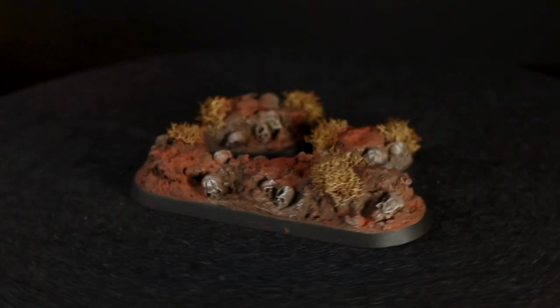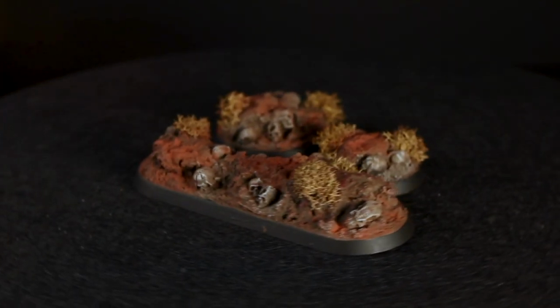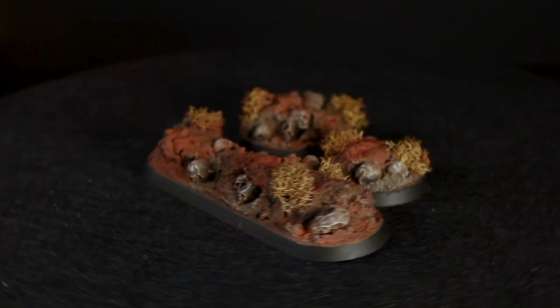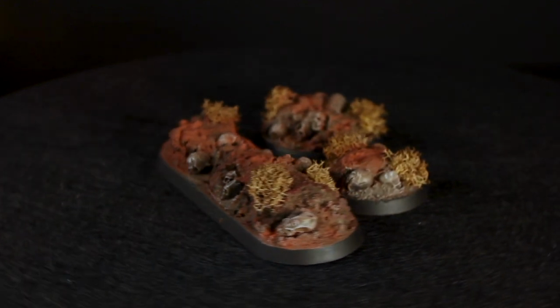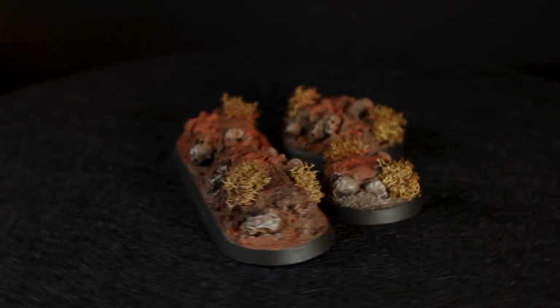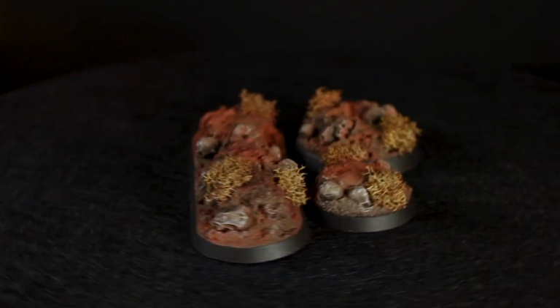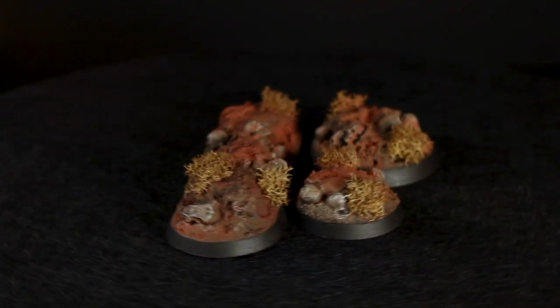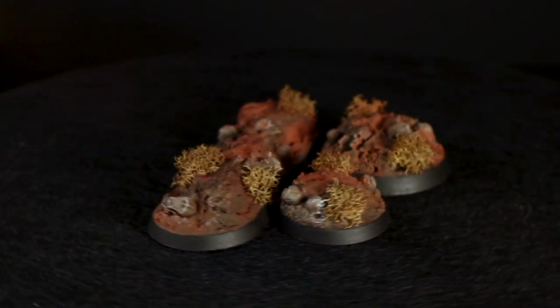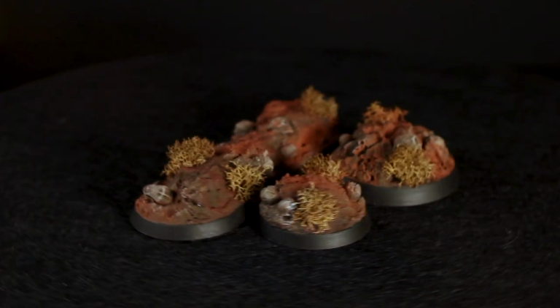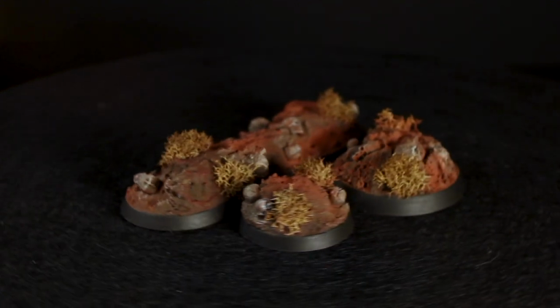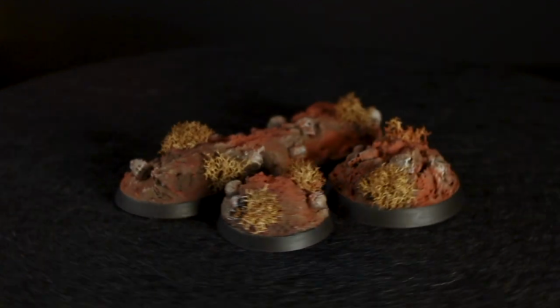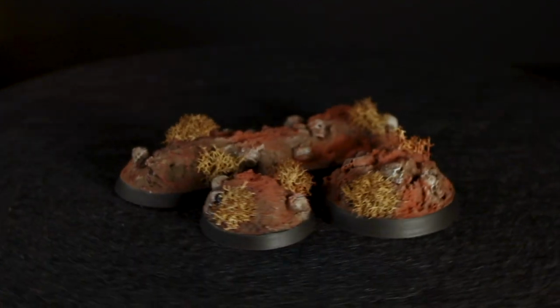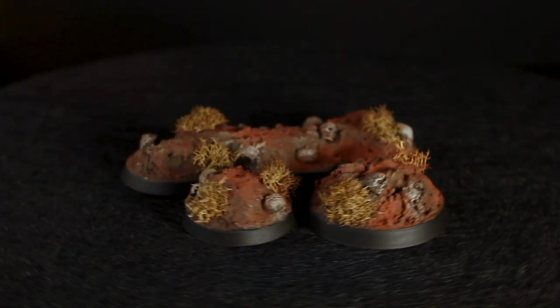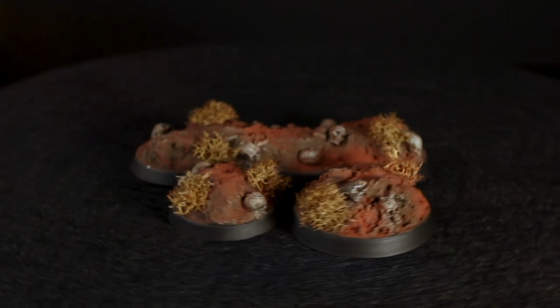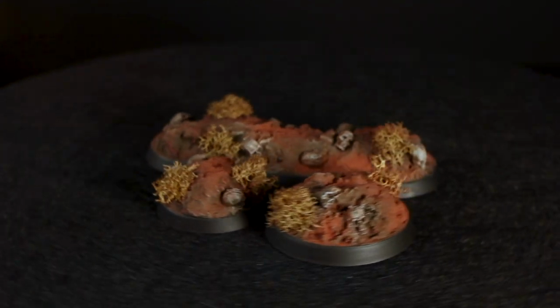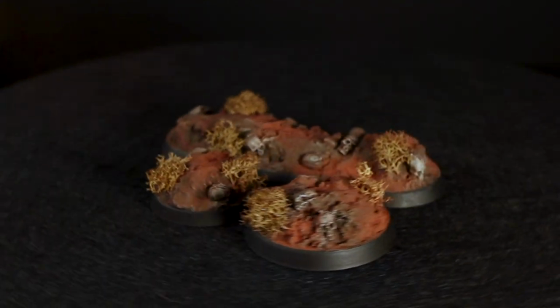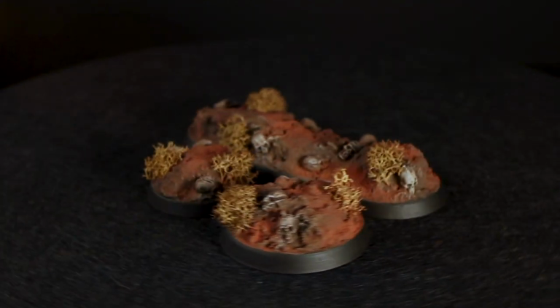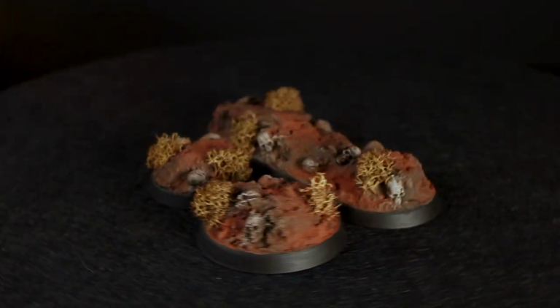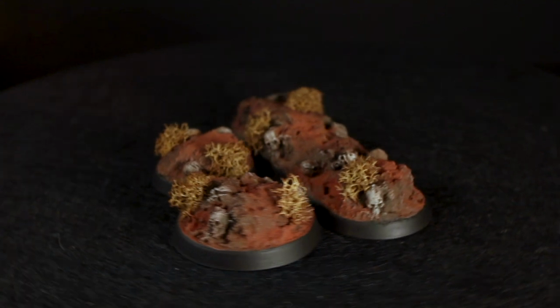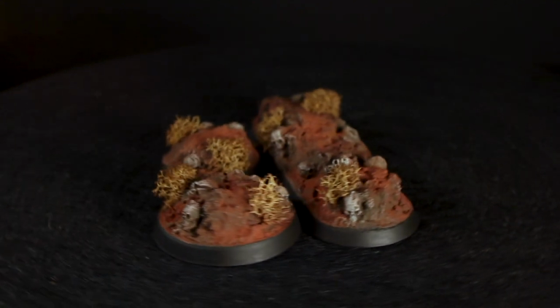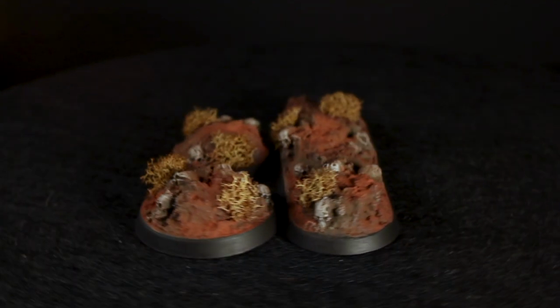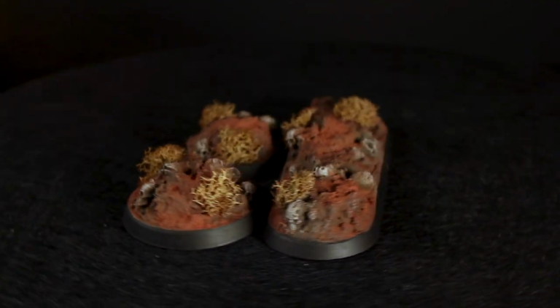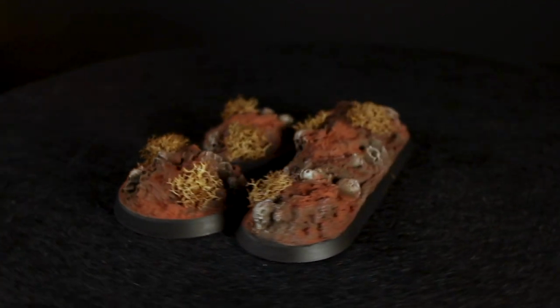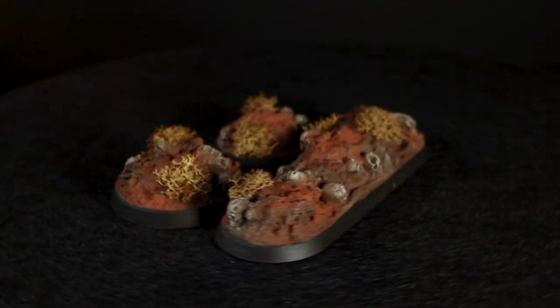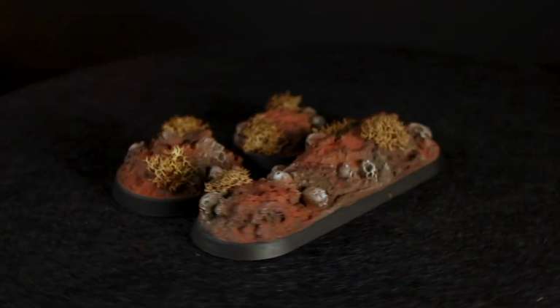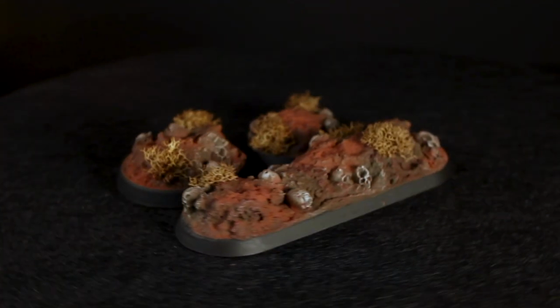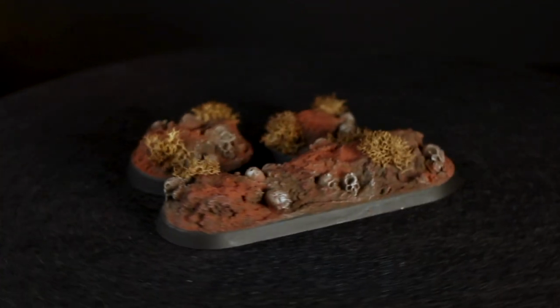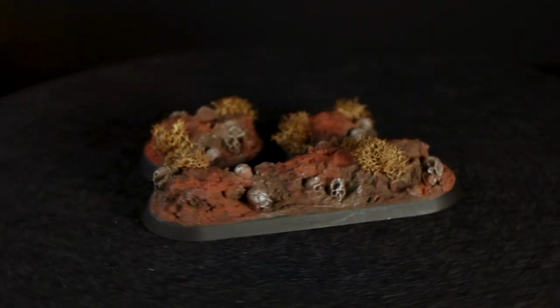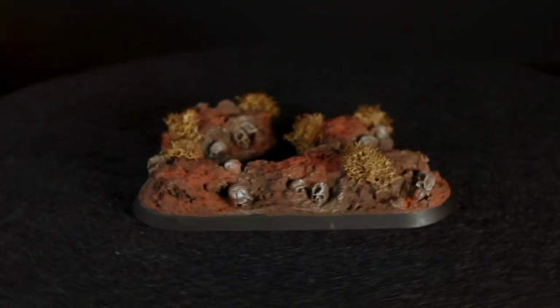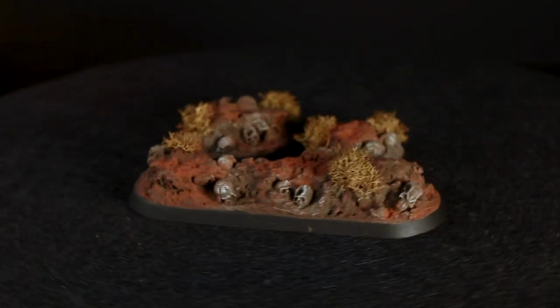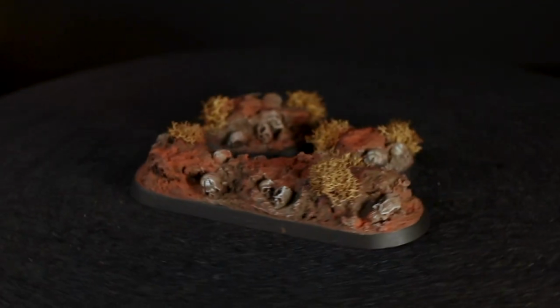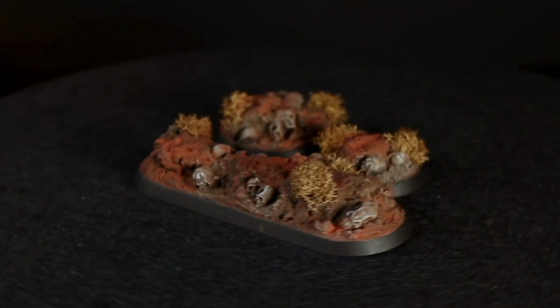Hey guys, Jay here, welcome to Eons of Battle and today I'm going to show you how to create some grim dark bases. These bases would look great for some worshippers of Khorne or some evil fantasy models.